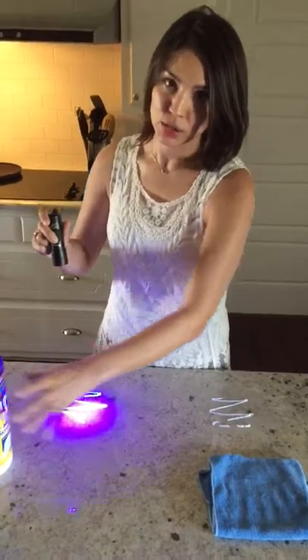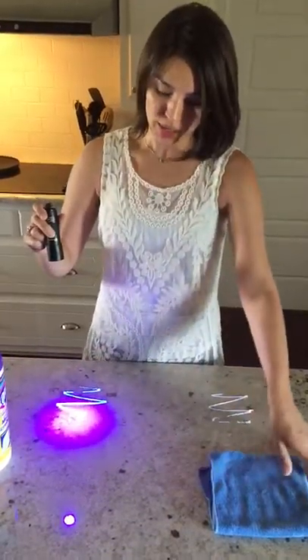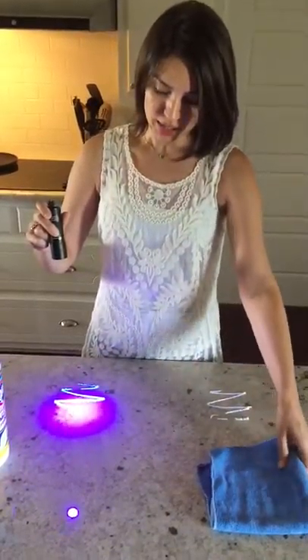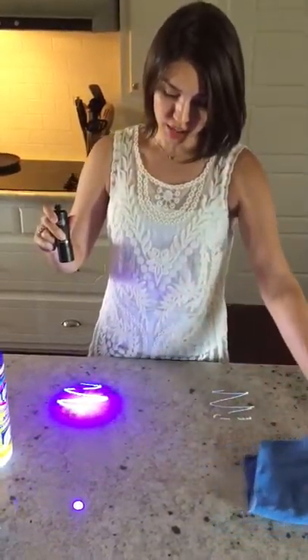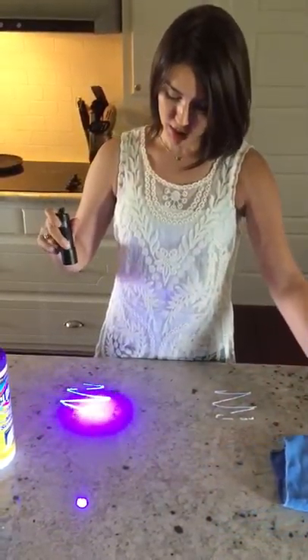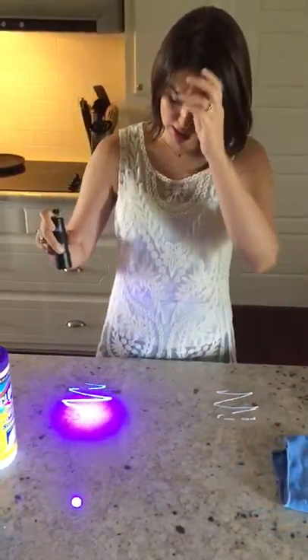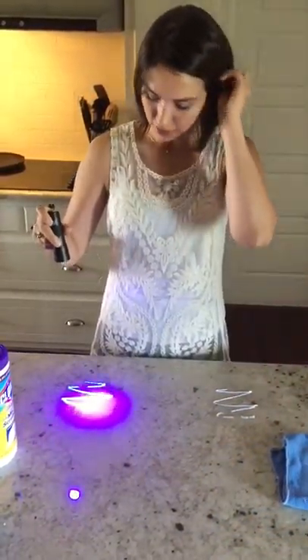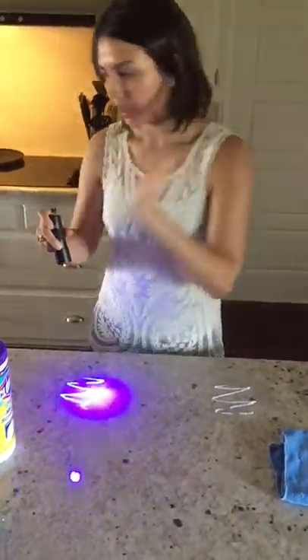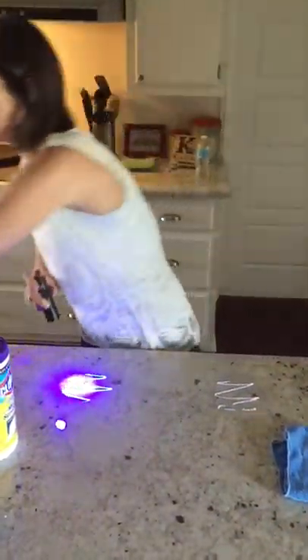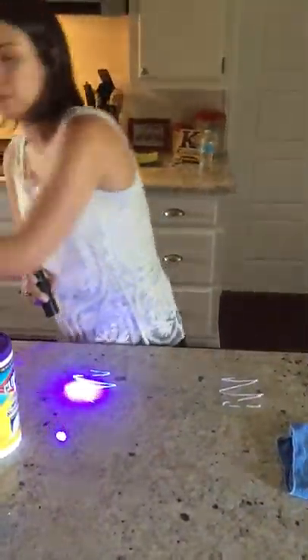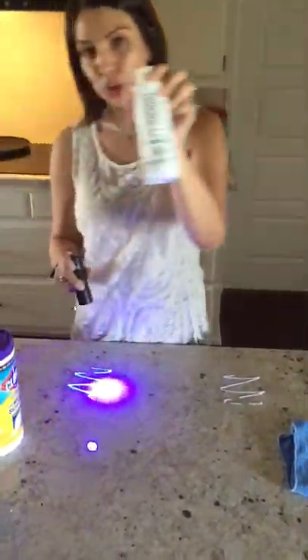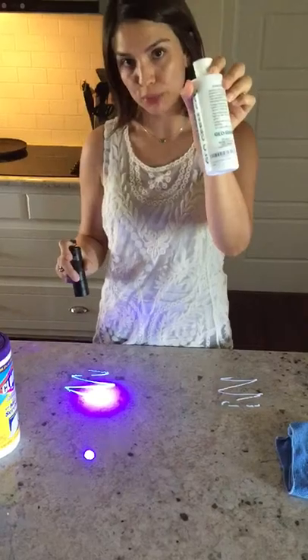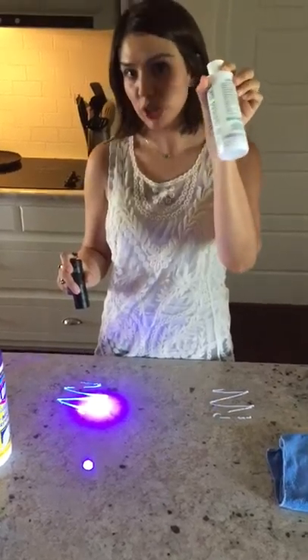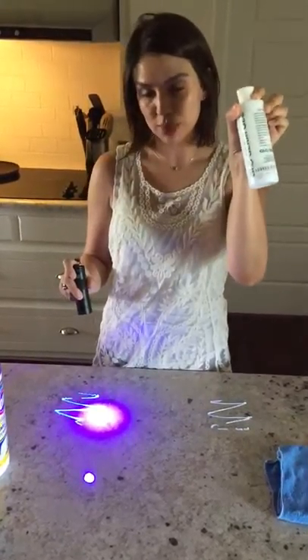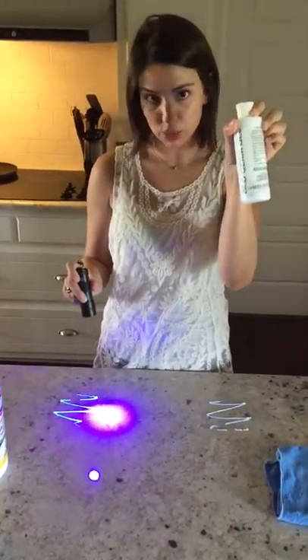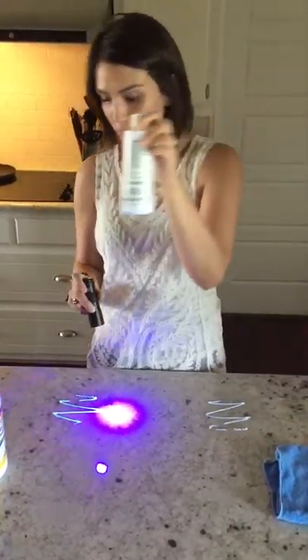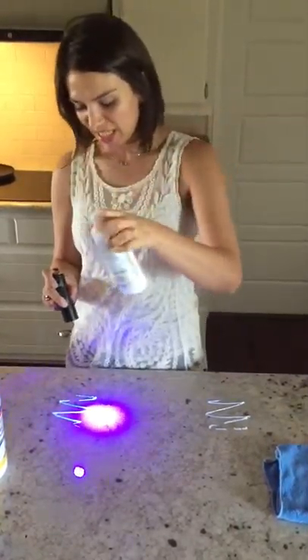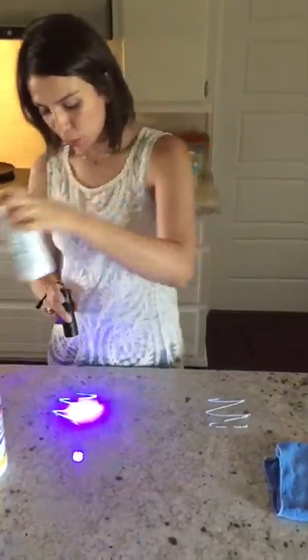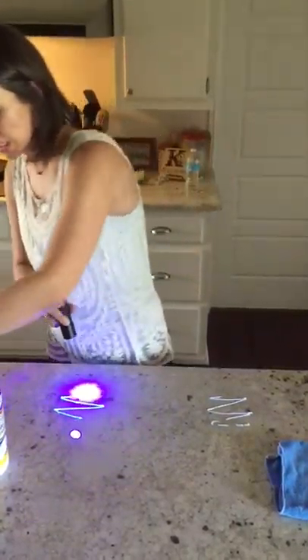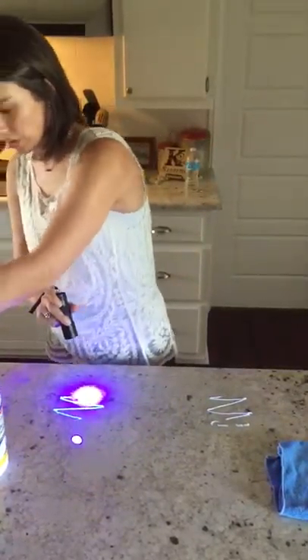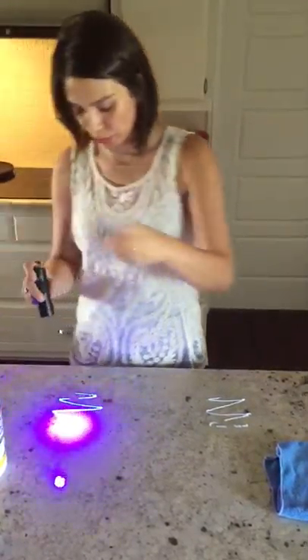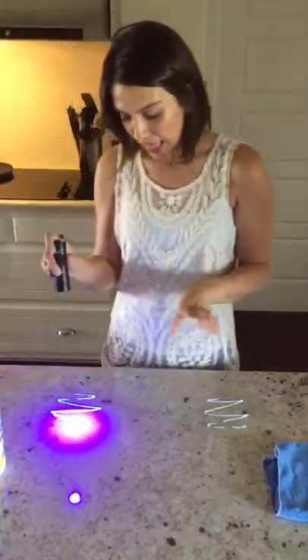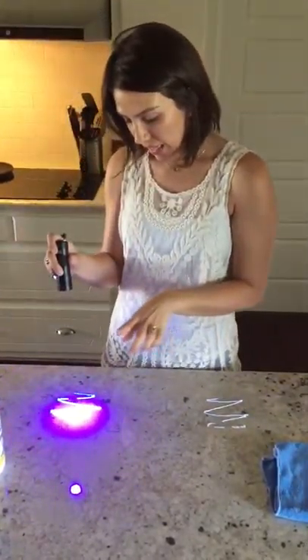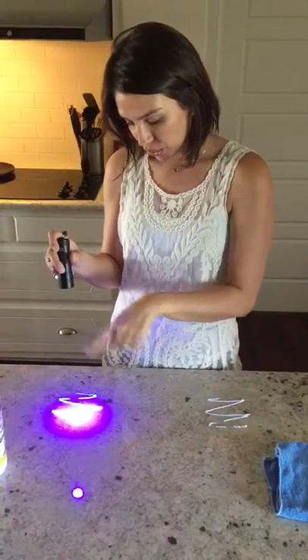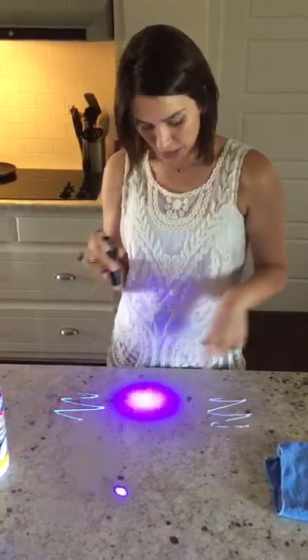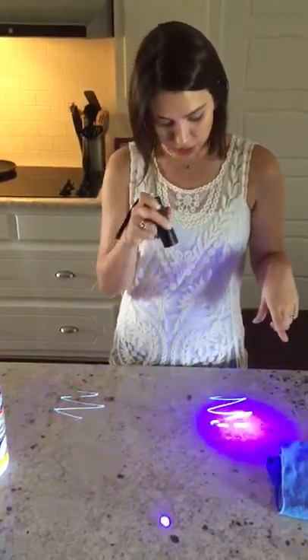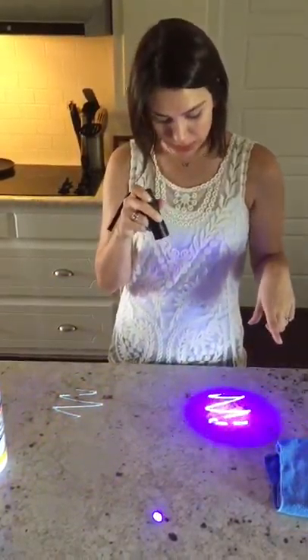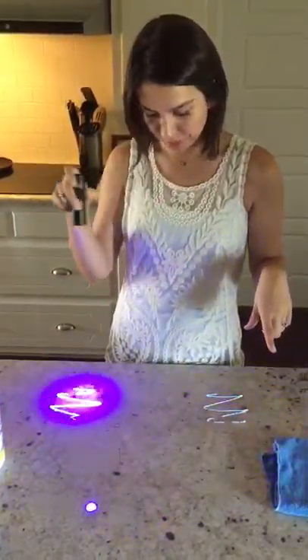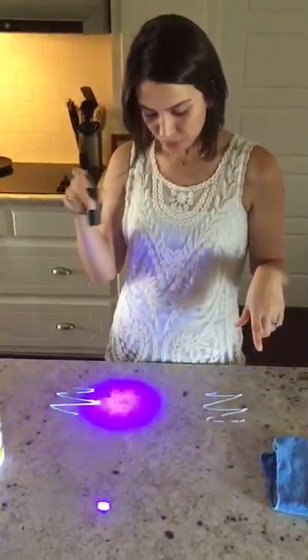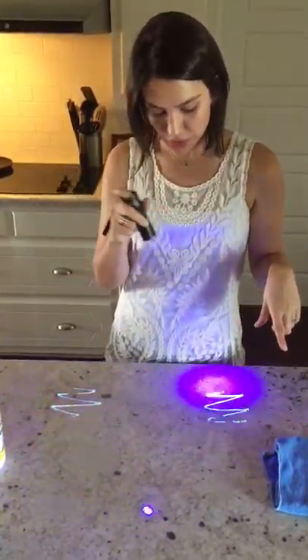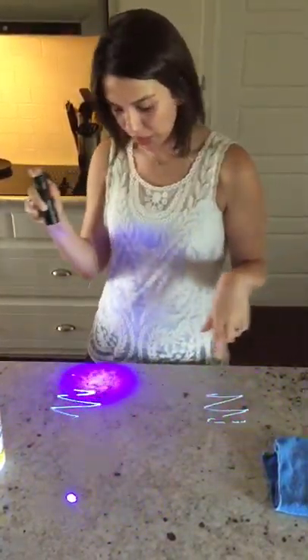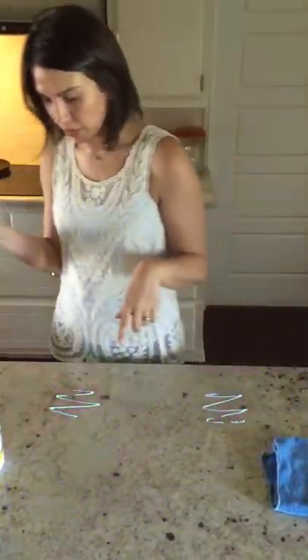I have used something called Glow Germ Gel, which just mimics germs. It's kind of a lotion-y sort of feel to it, and I just squirted some here, and squirted some here. As you can see, pretty equal amounts.